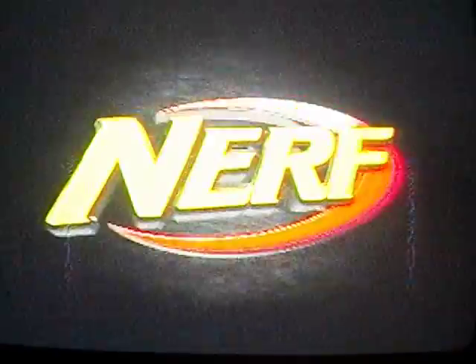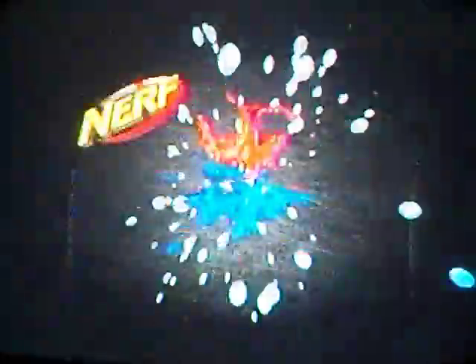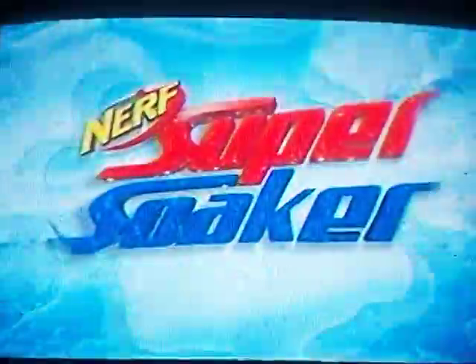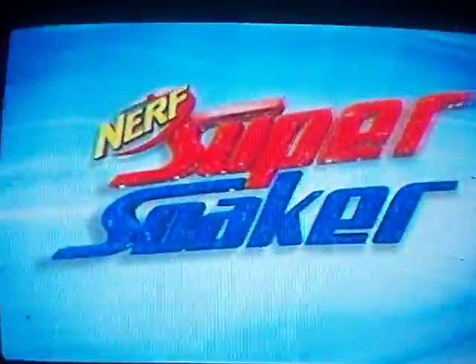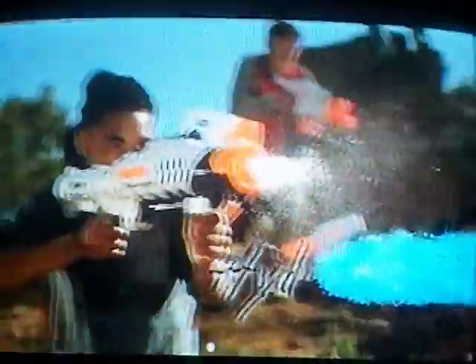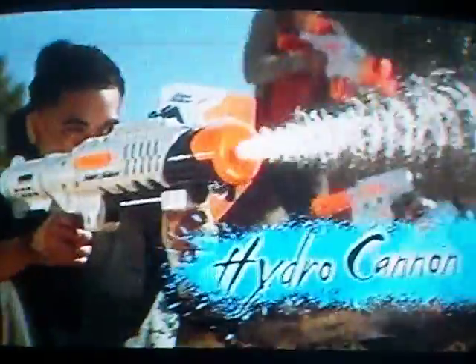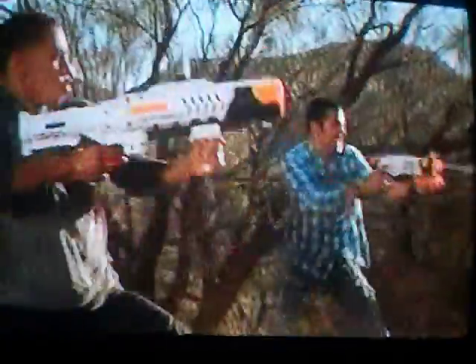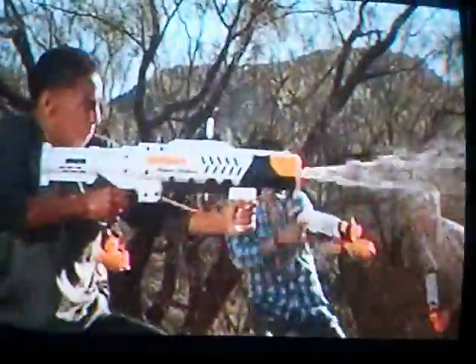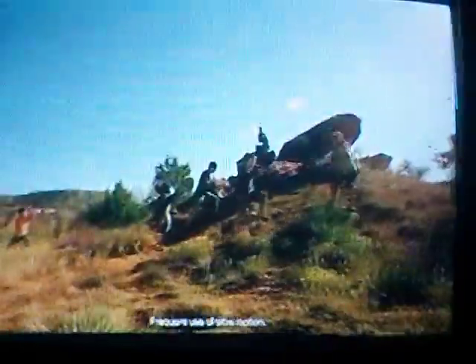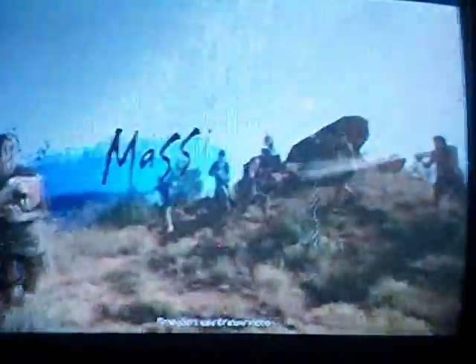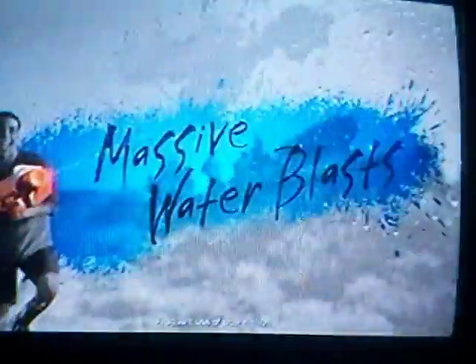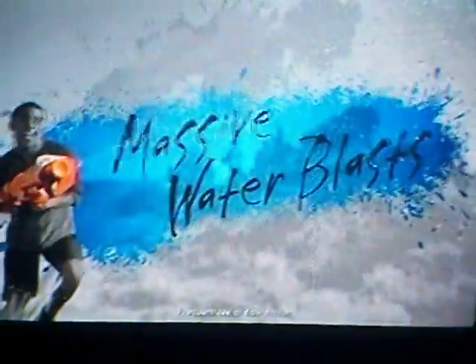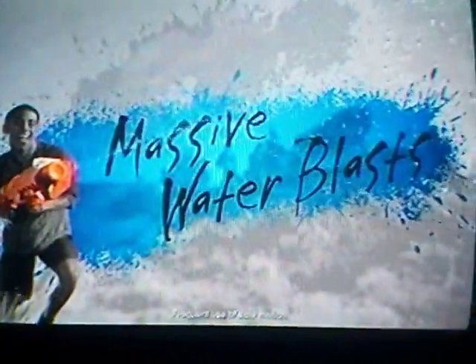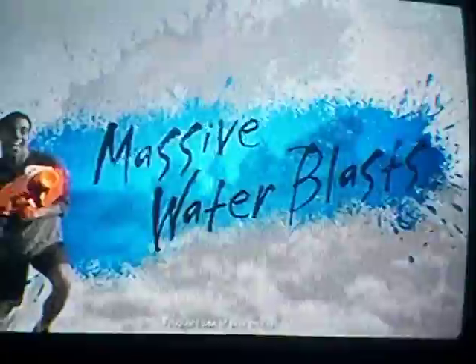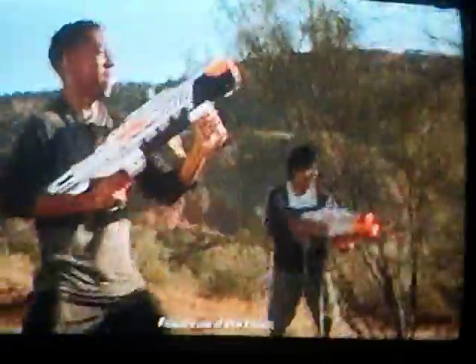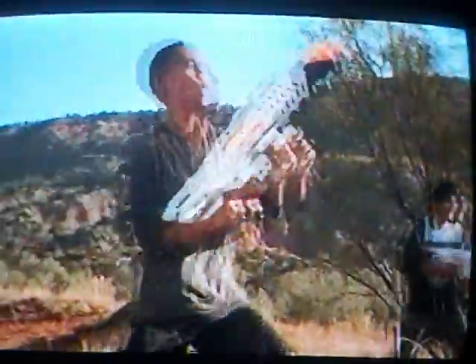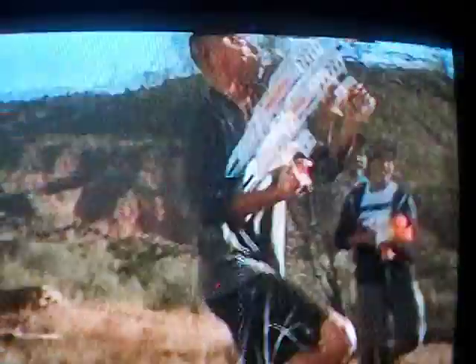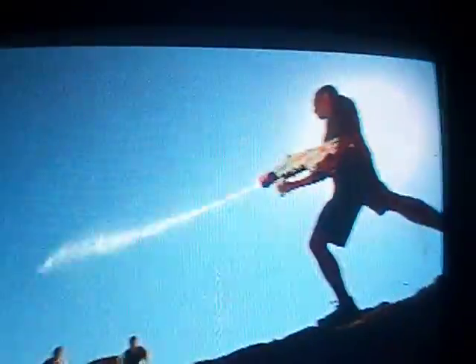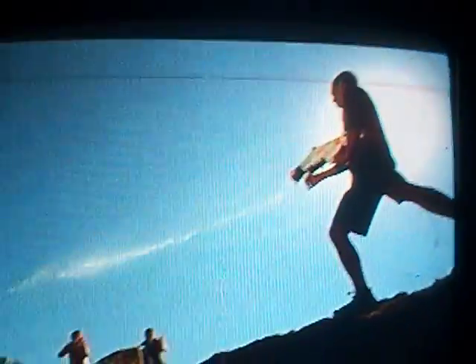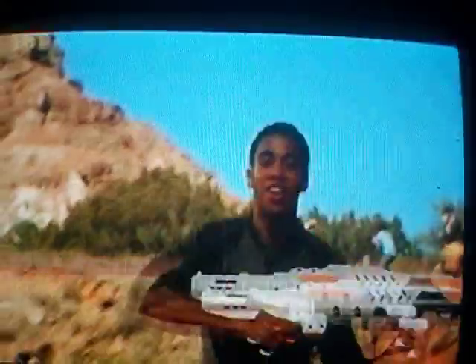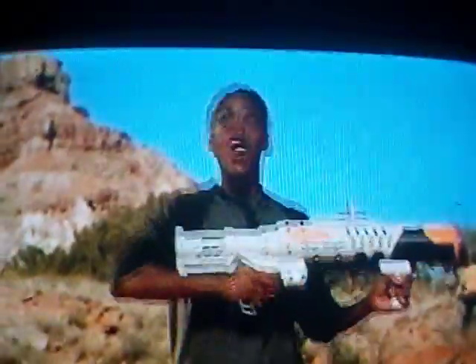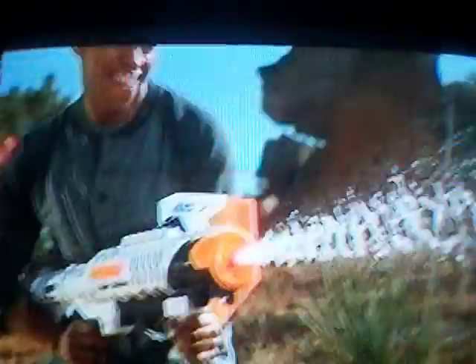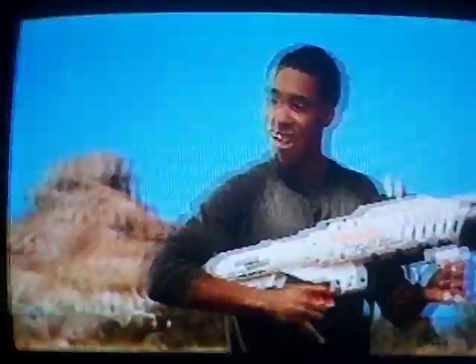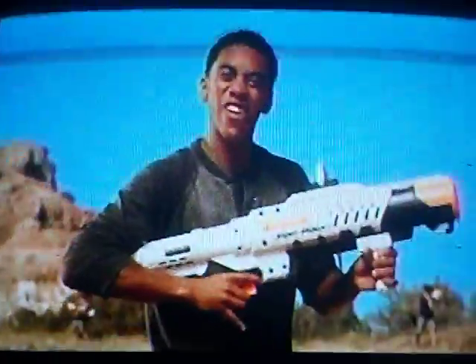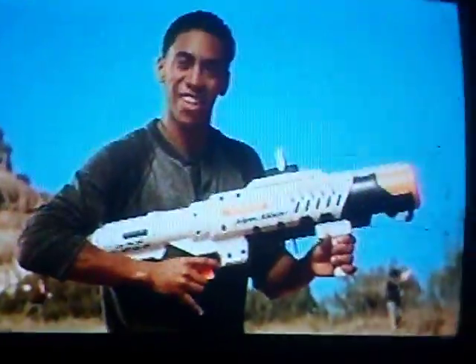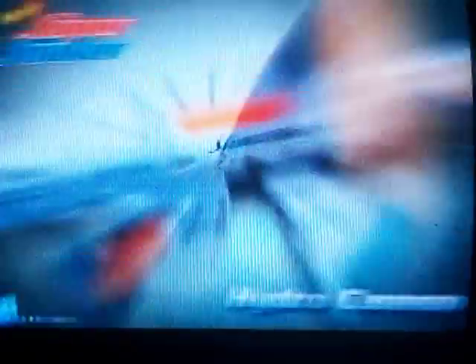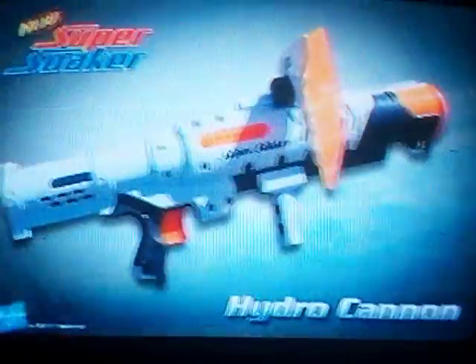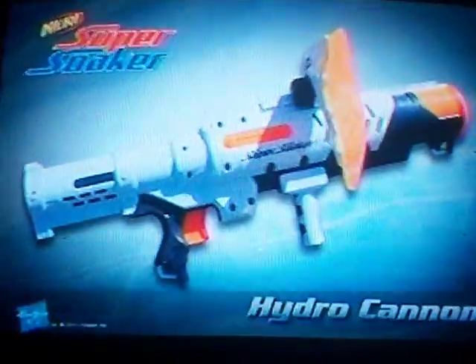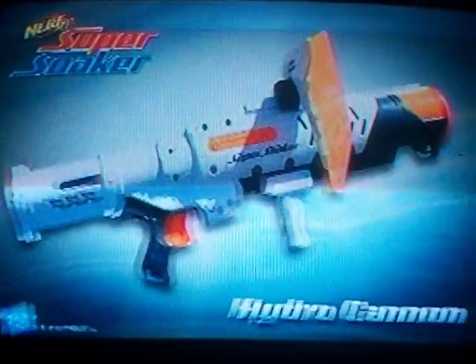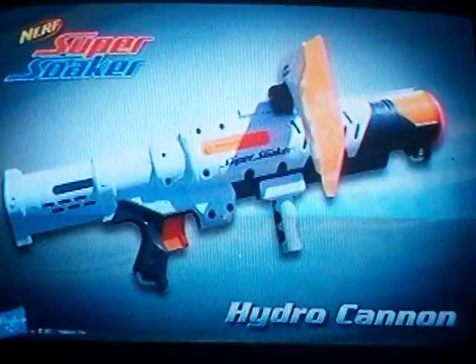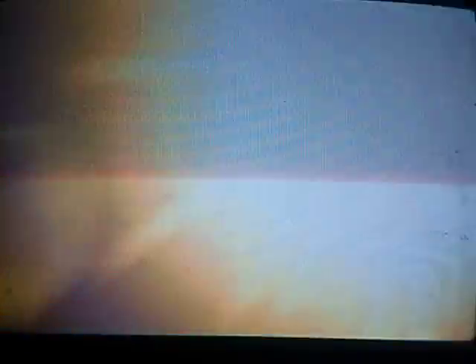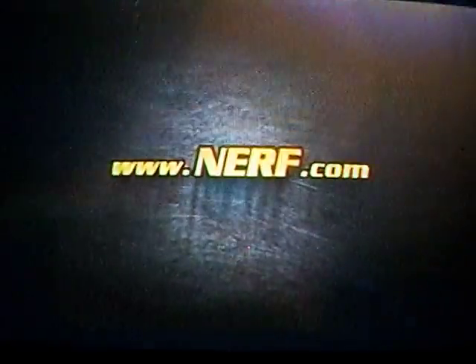New from Nerf, the Super Soaker Hydro Cannon — the biggest current water blaster. The massive water blast. Hydro Cannon — the most intense water blaster from Nerf. It's Nerf or nothing. Super Soaker Hydro Cannon. Batteries sold separately. Adult supervision required. Nerf.